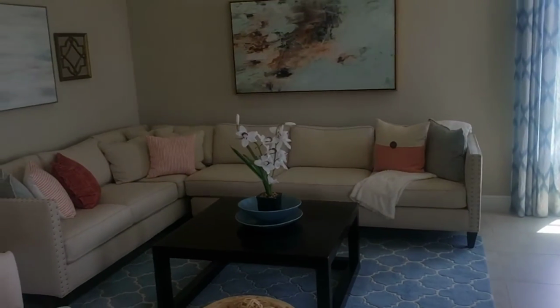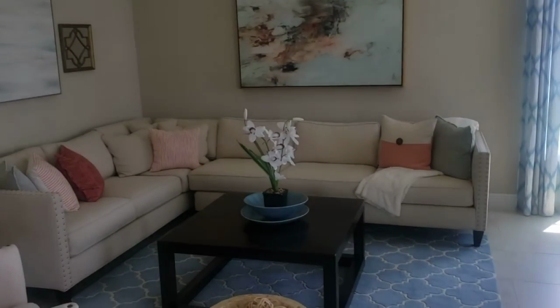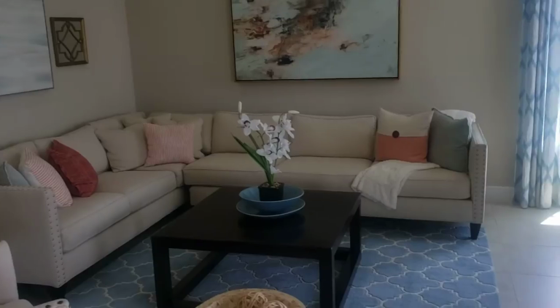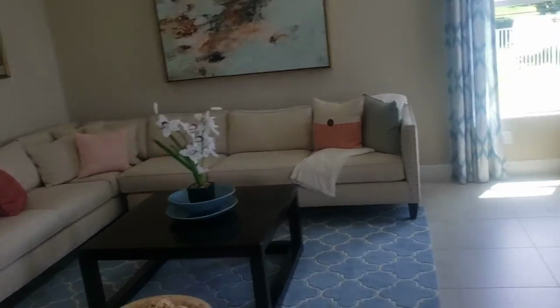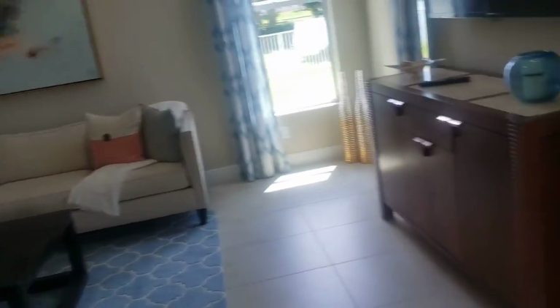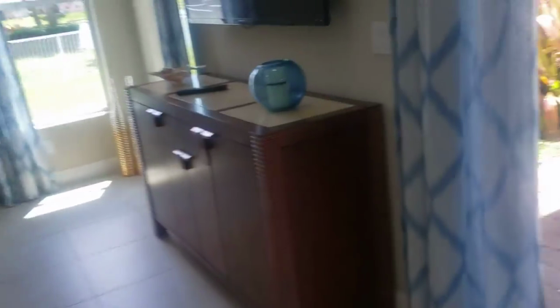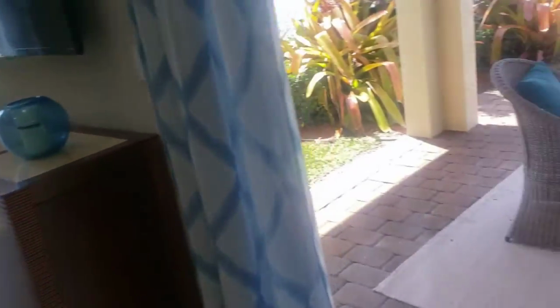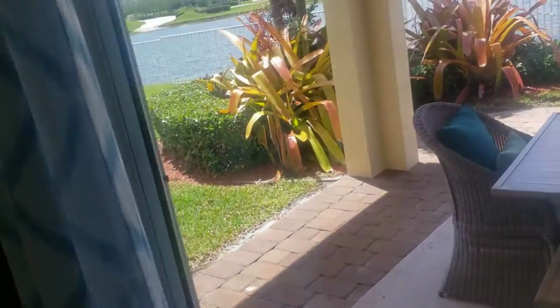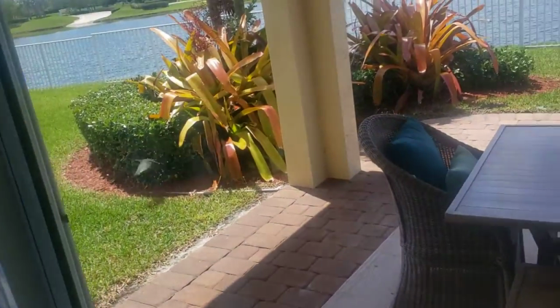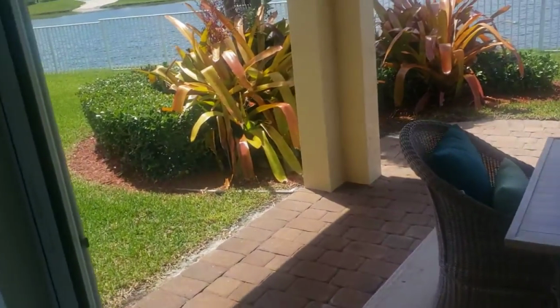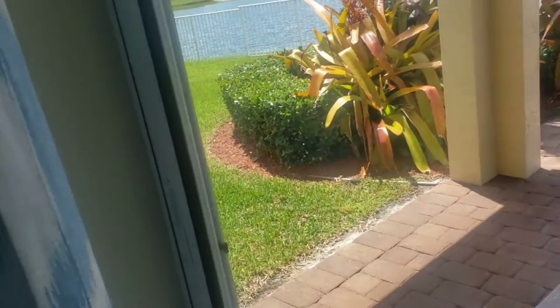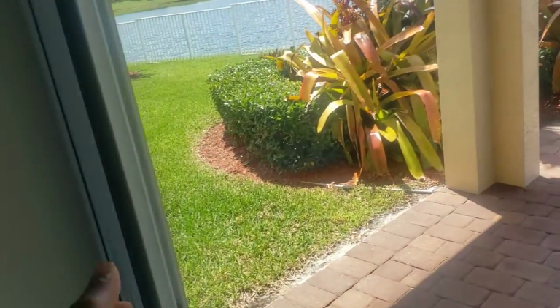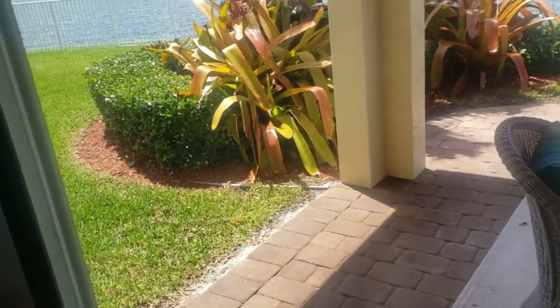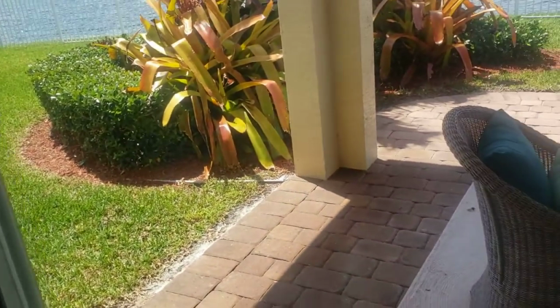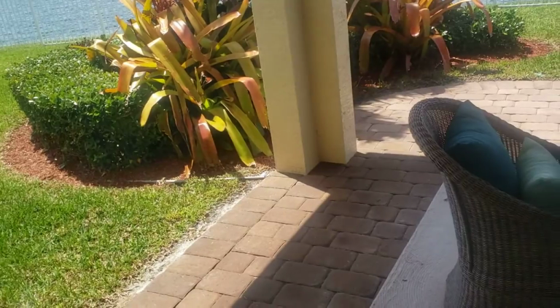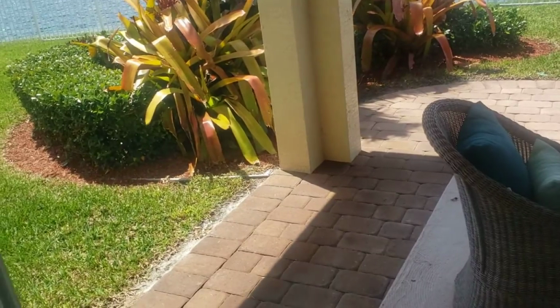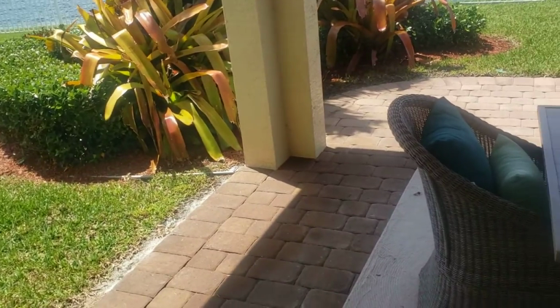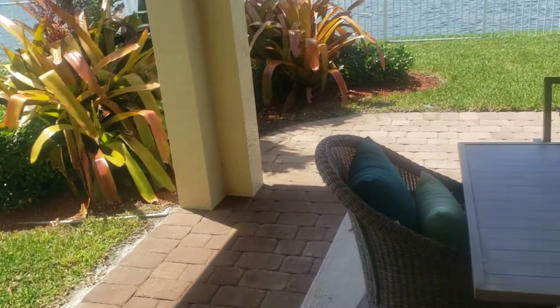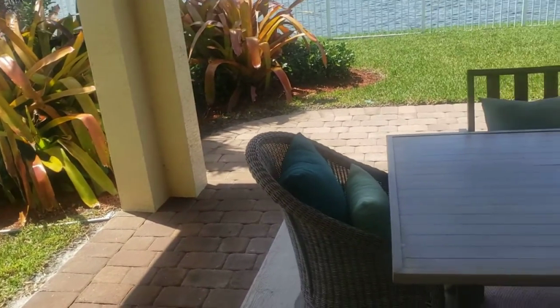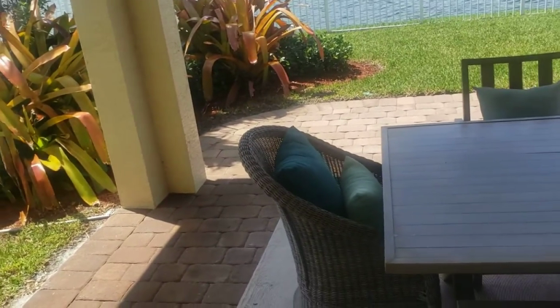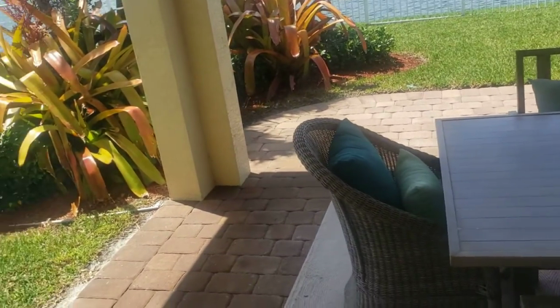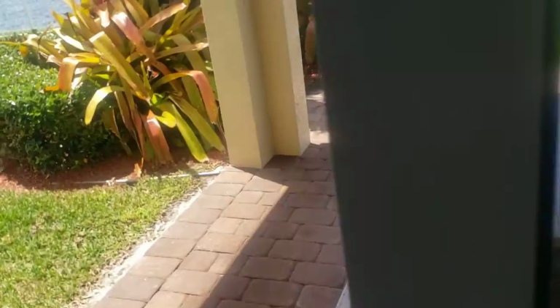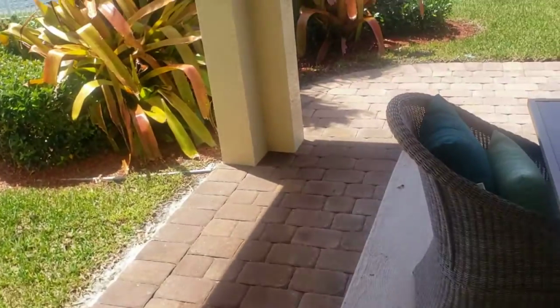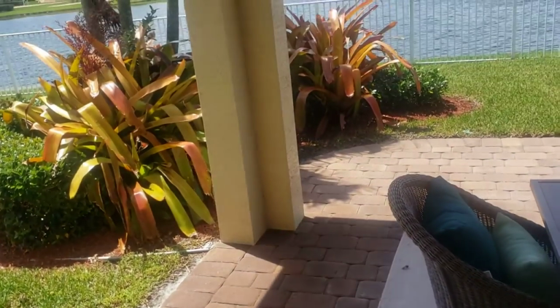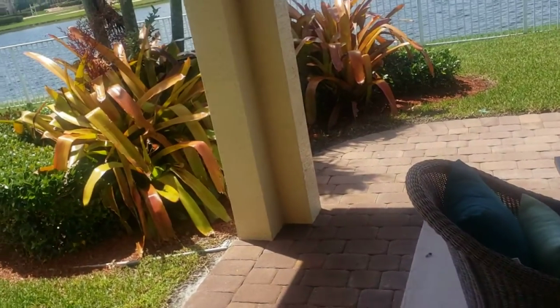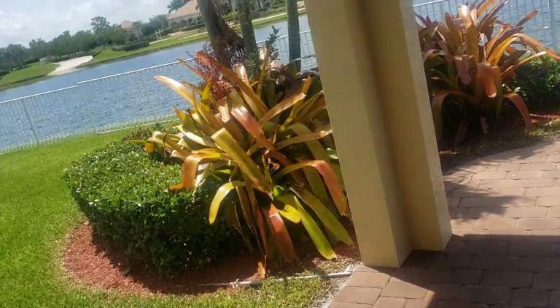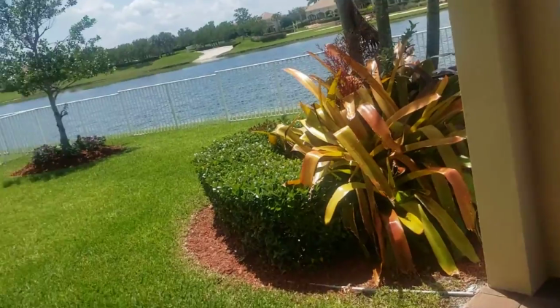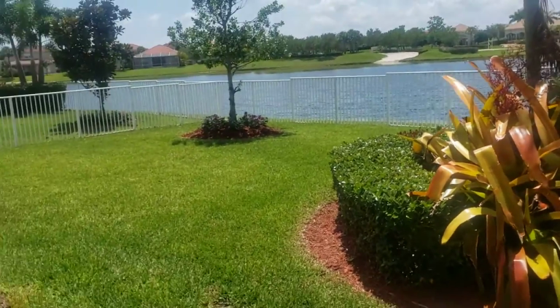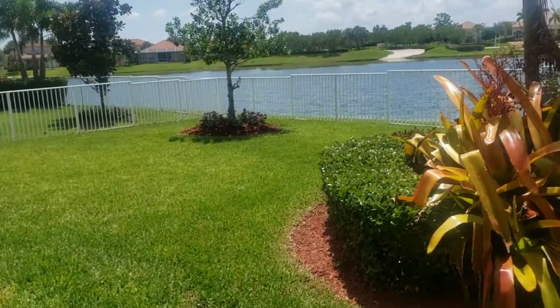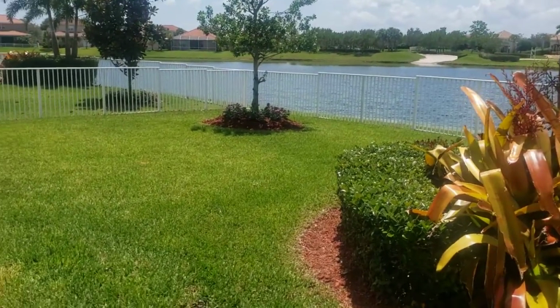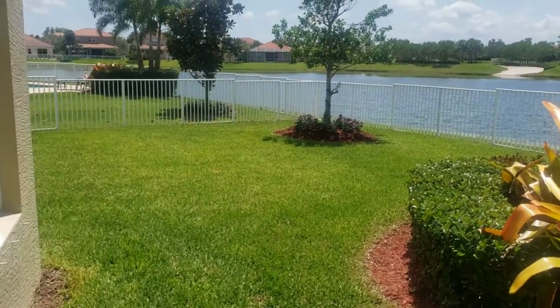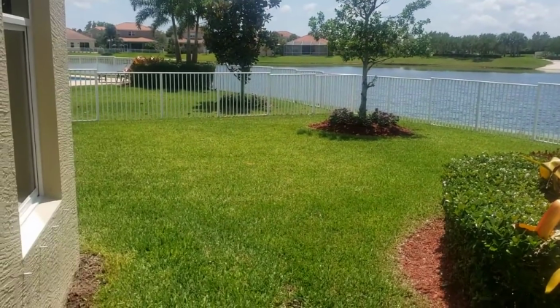I guess that's the dining room. Check out the back — it's a perfect backyard for me. Not too much work, stuff like that. Not too big and not too small at all.